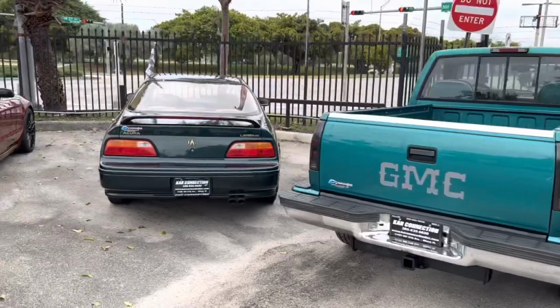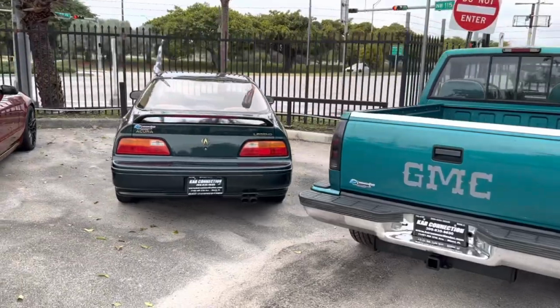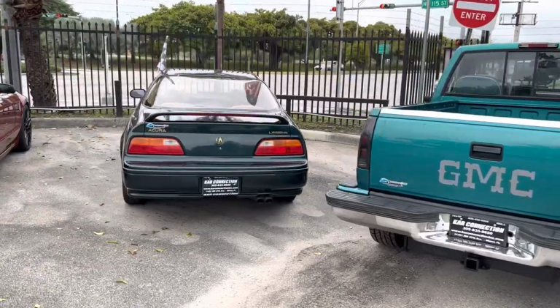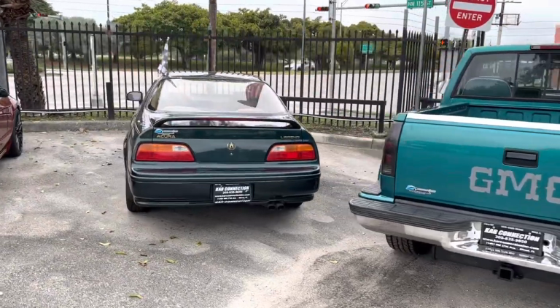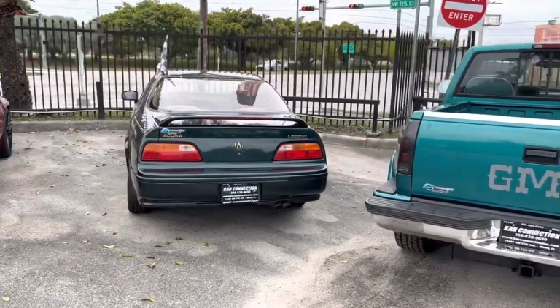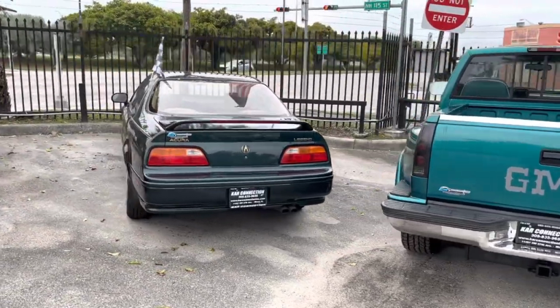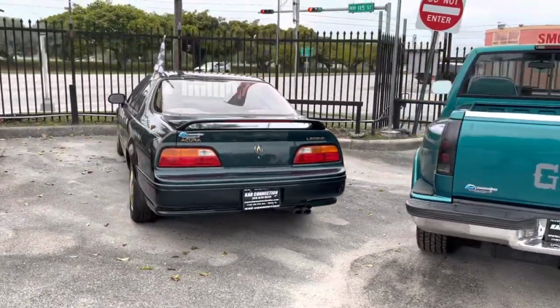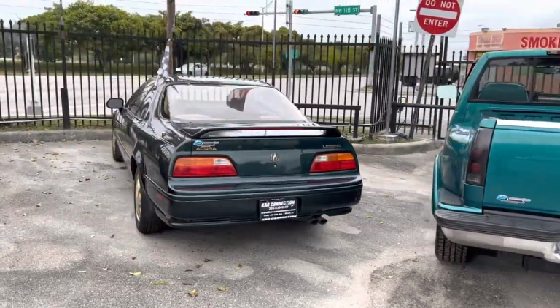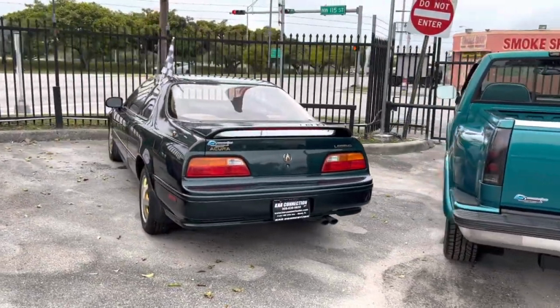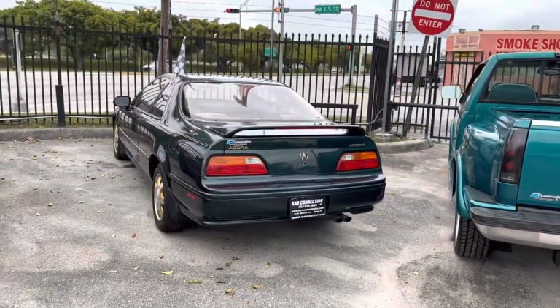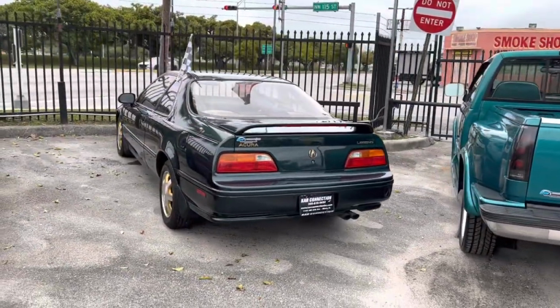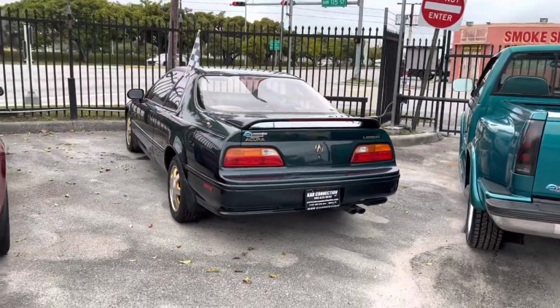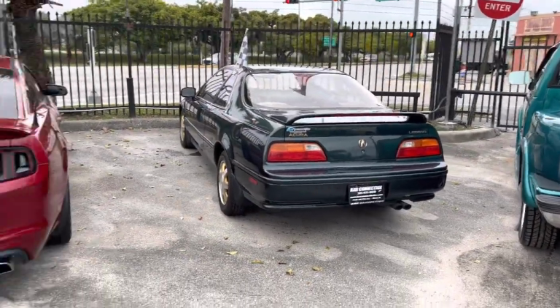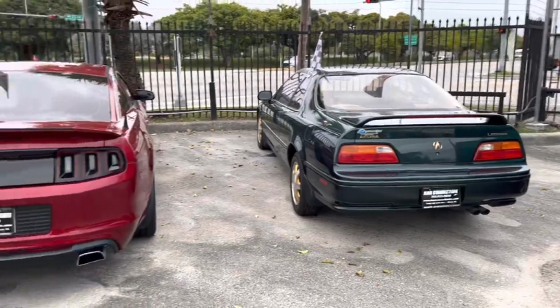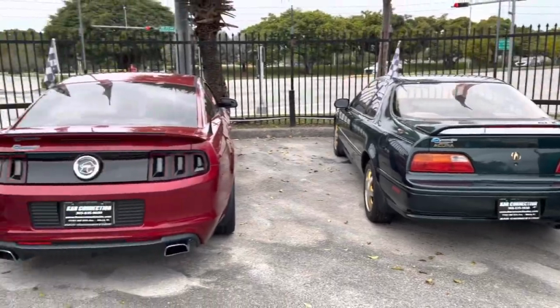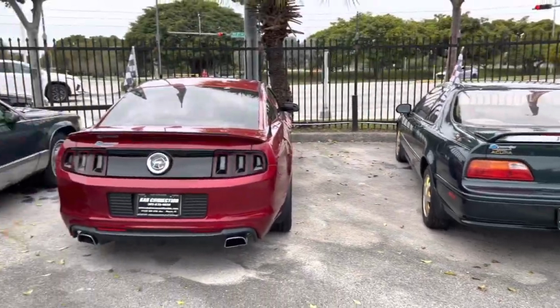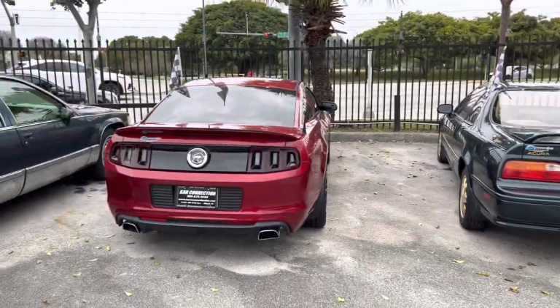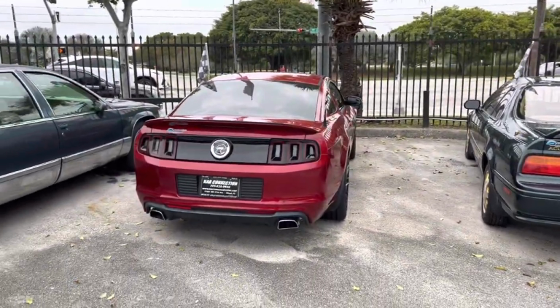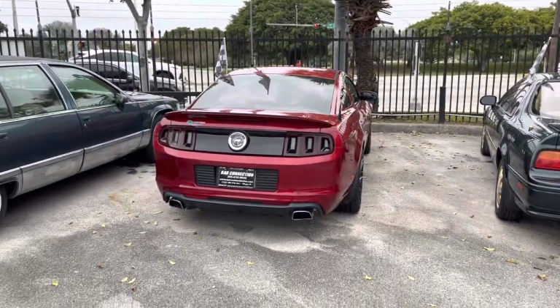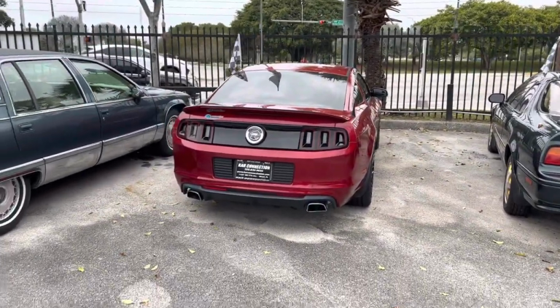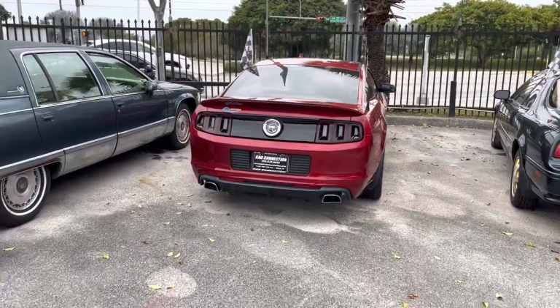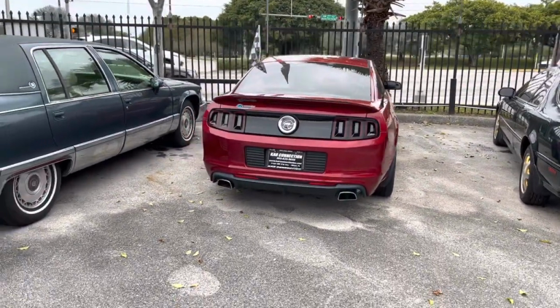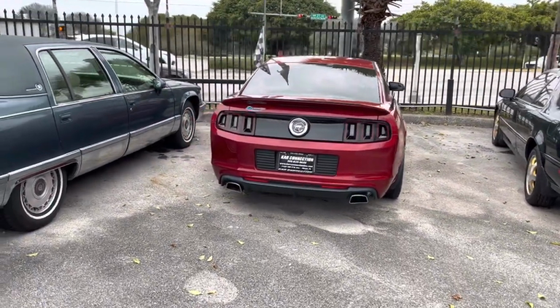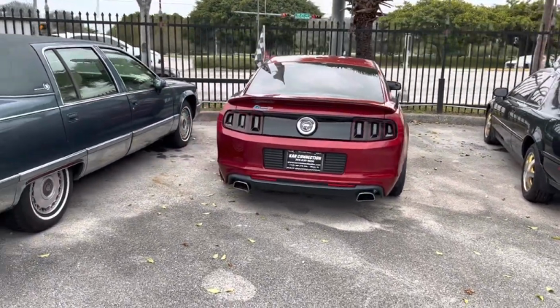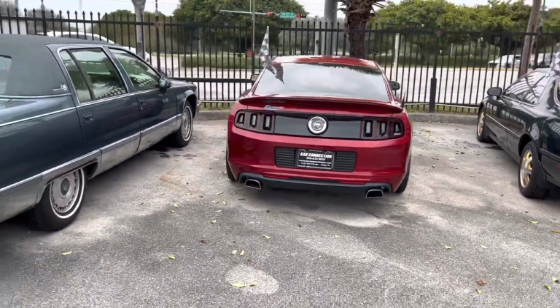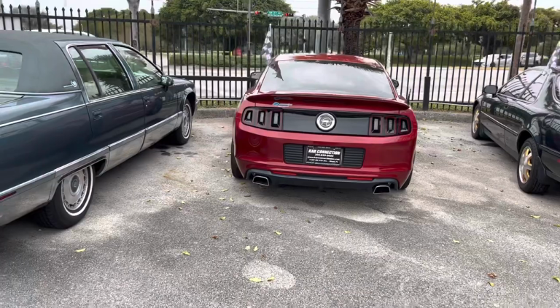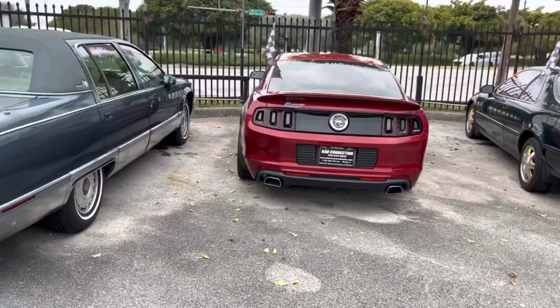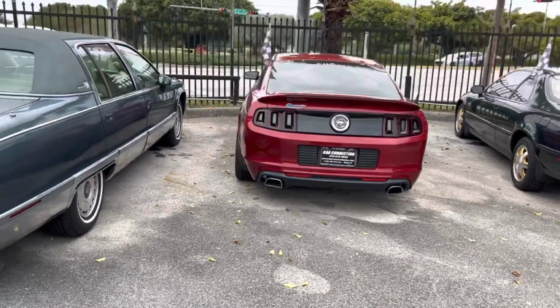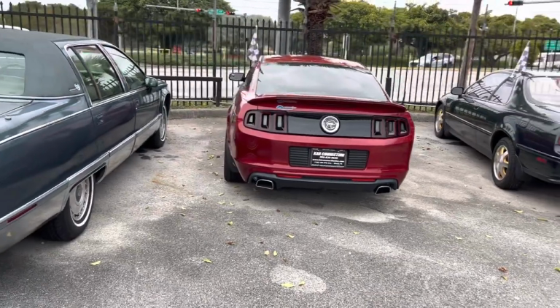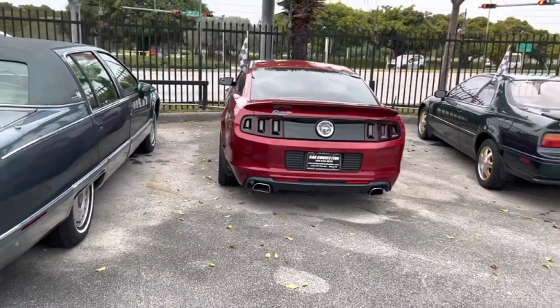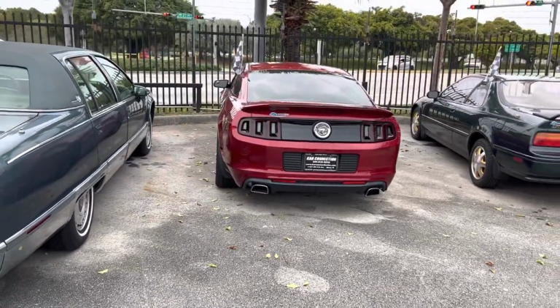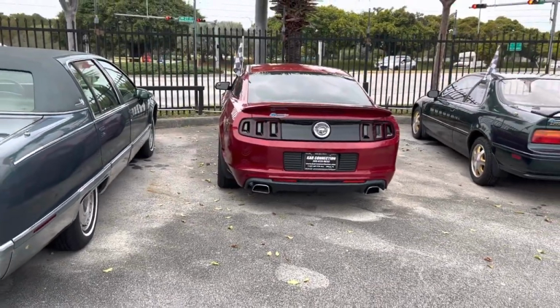Super rare 1994 Acura Legend Coupe. Great car. 2014 Mustang GT 5.0 6-speed. It's got Roush exhaust, Roush cold air intake.